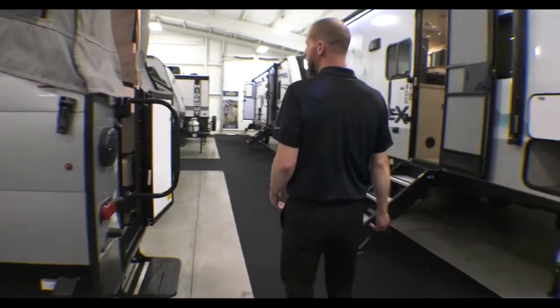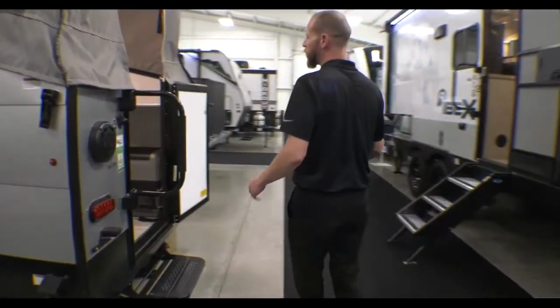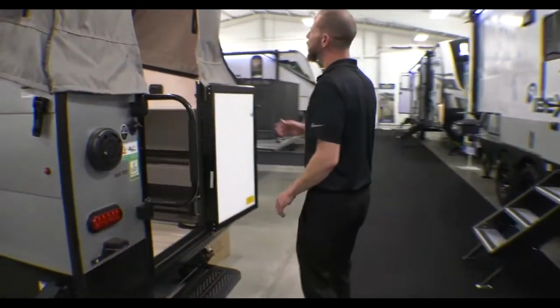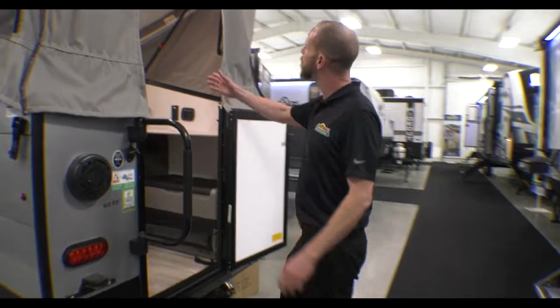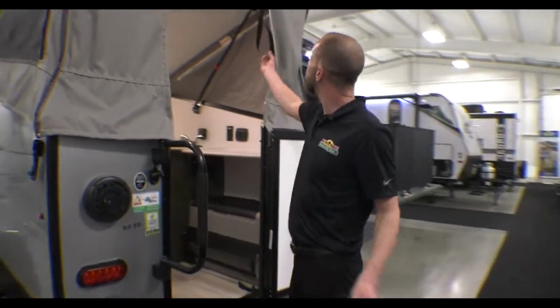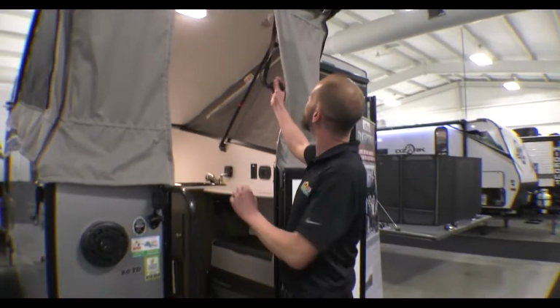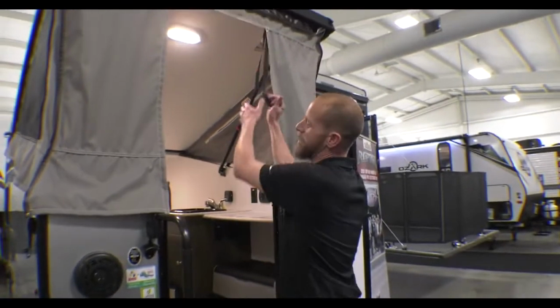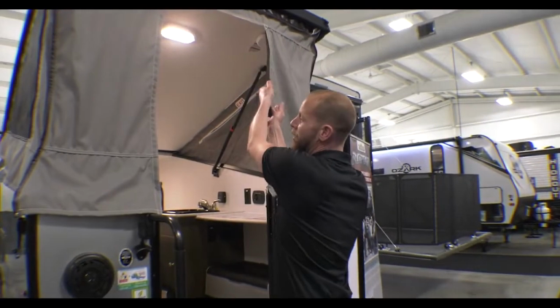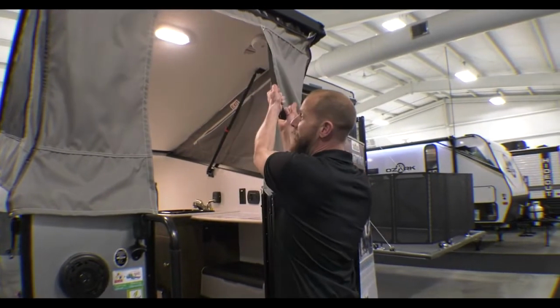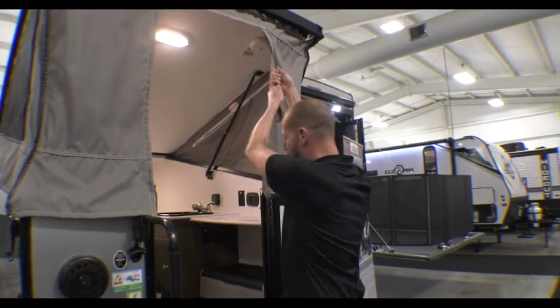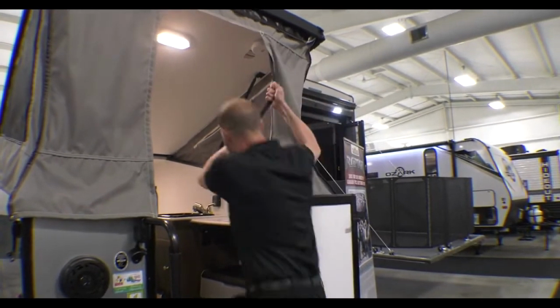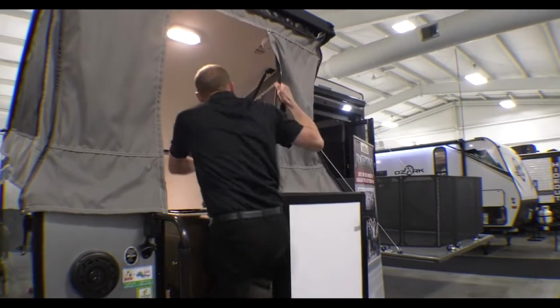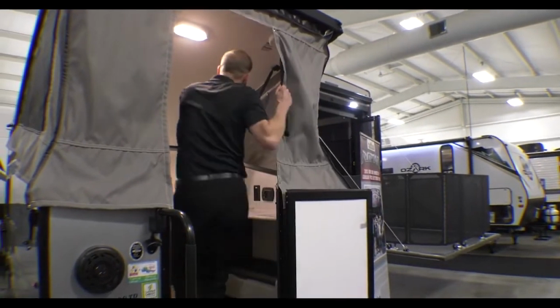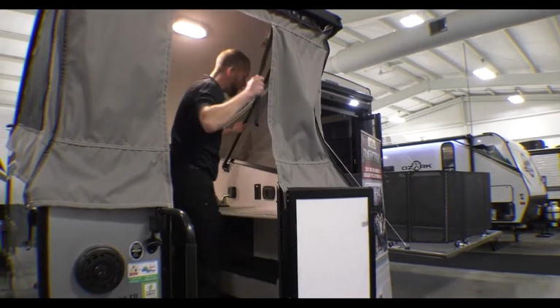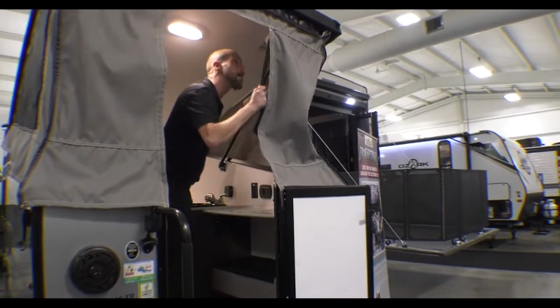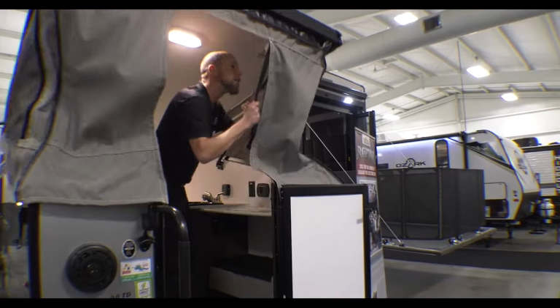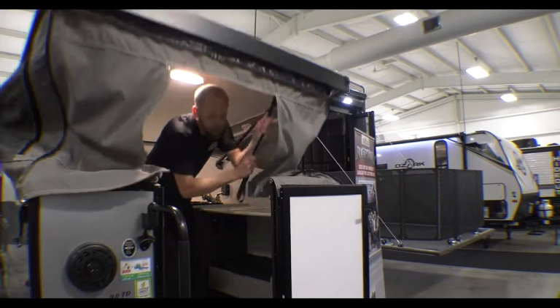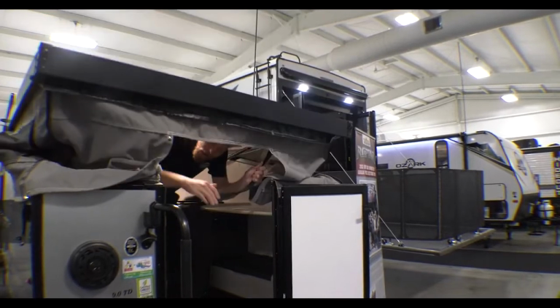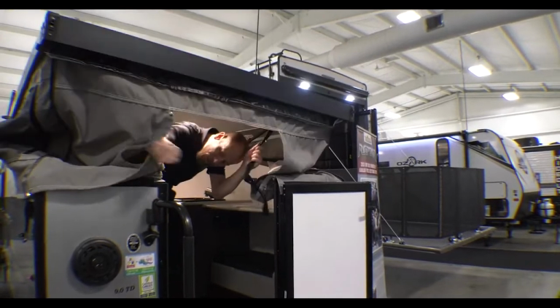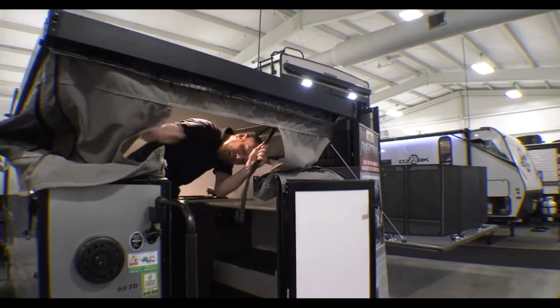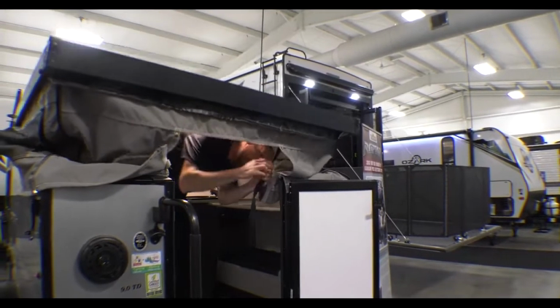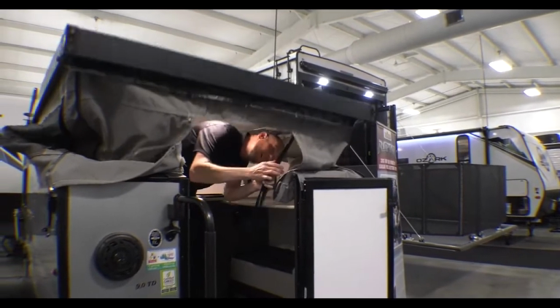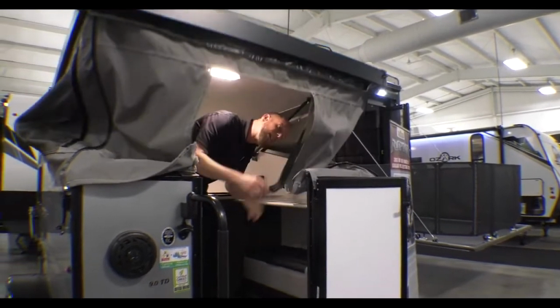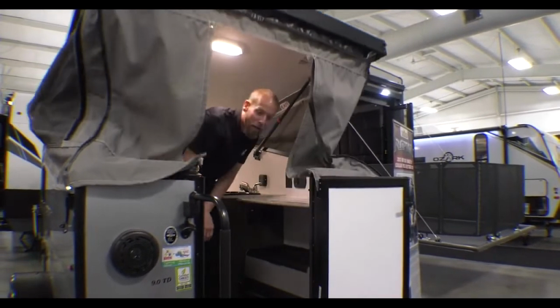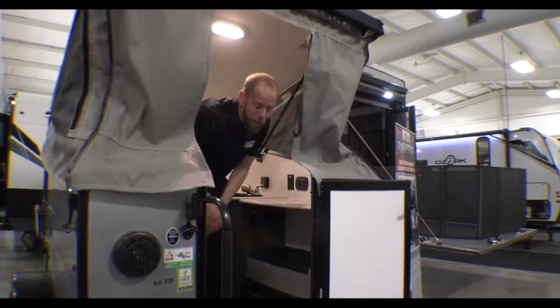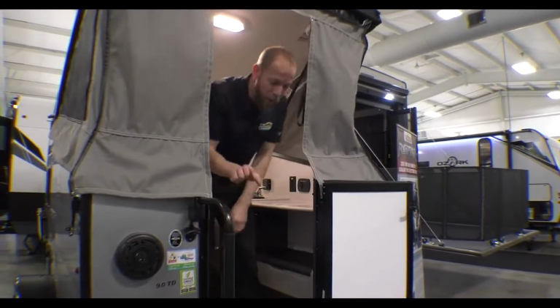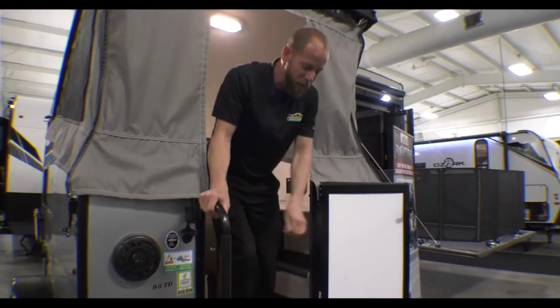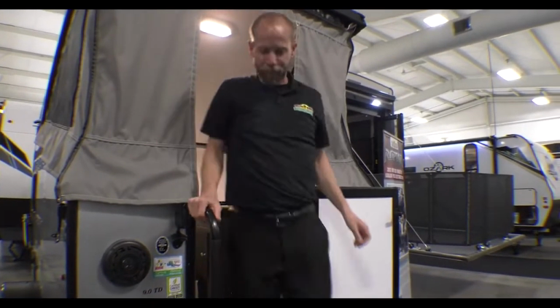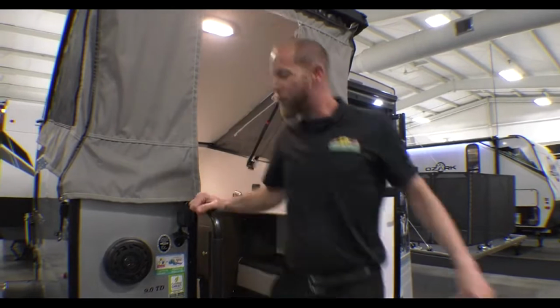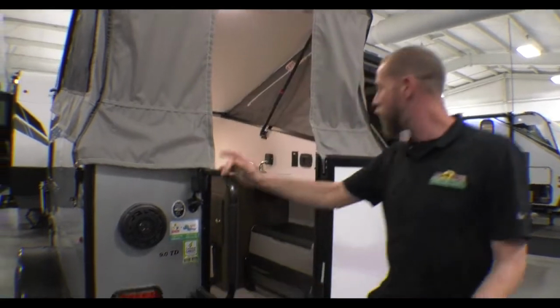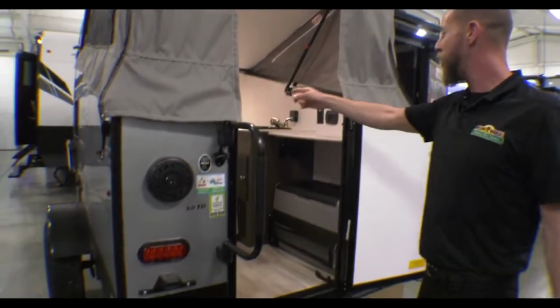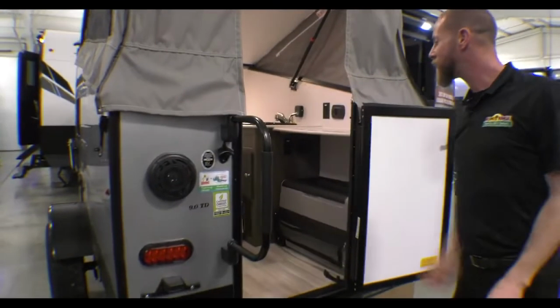These things are really cool when you get to your site — you just unclip the two hooks and it pops right up for you. And there's a big long door panel inside.